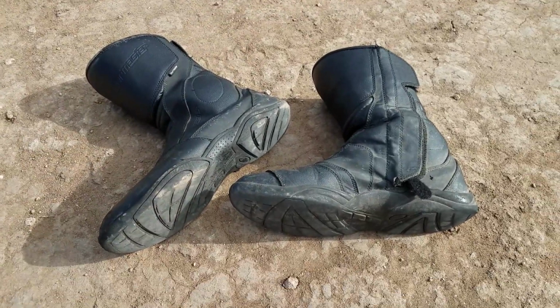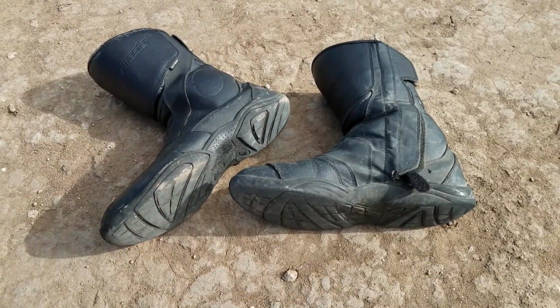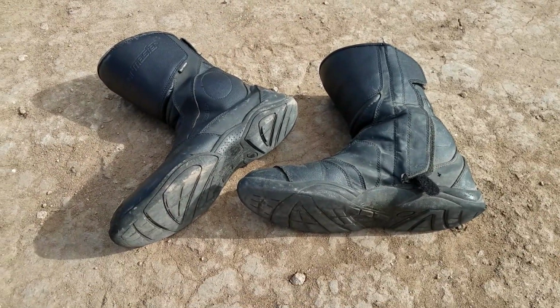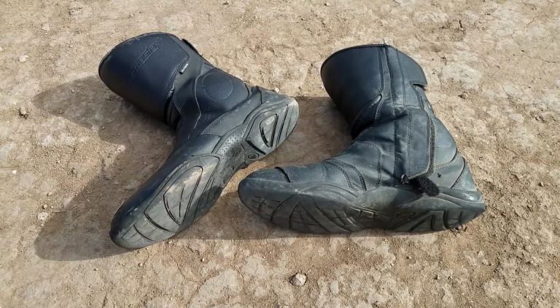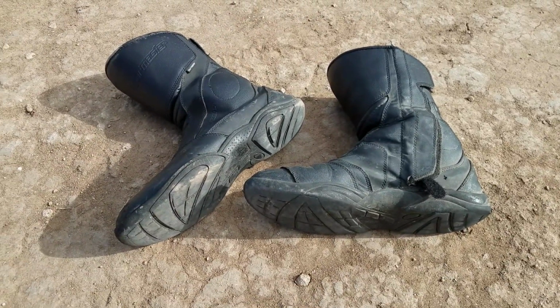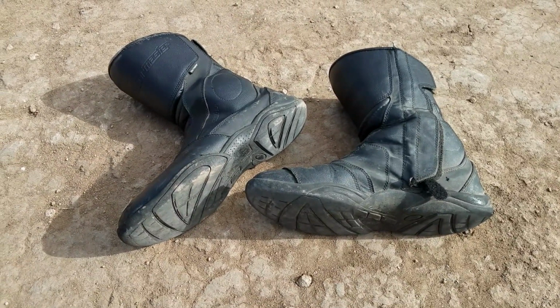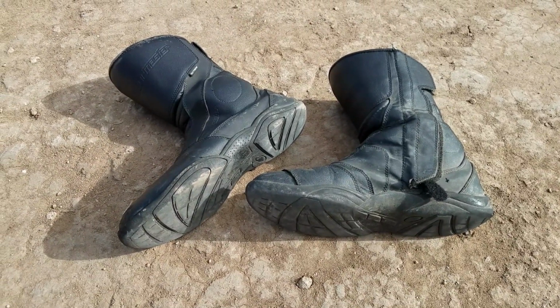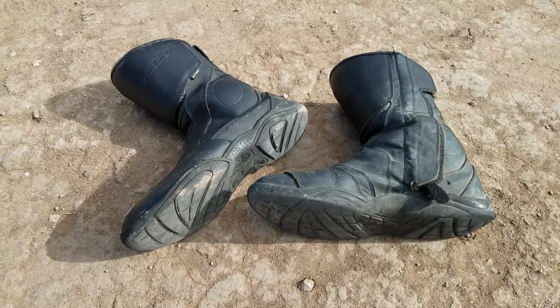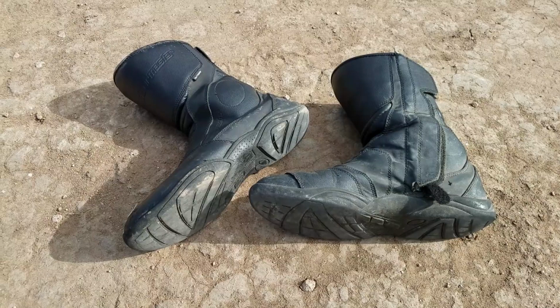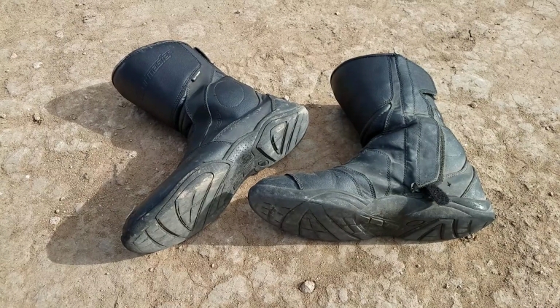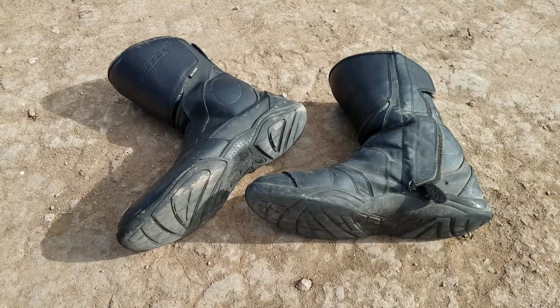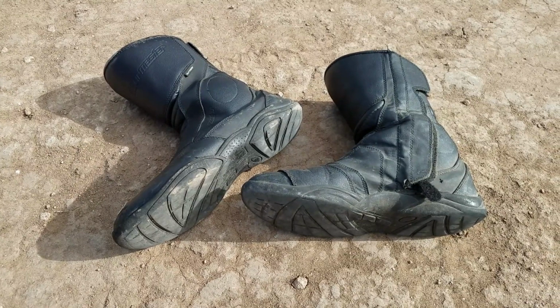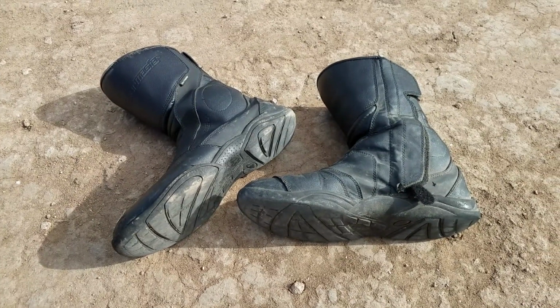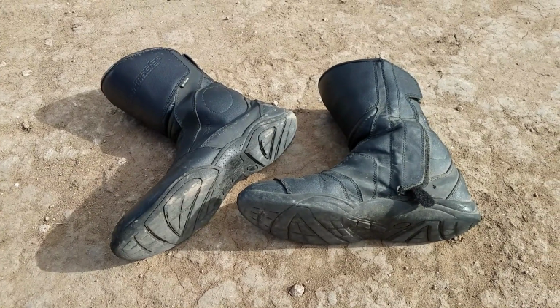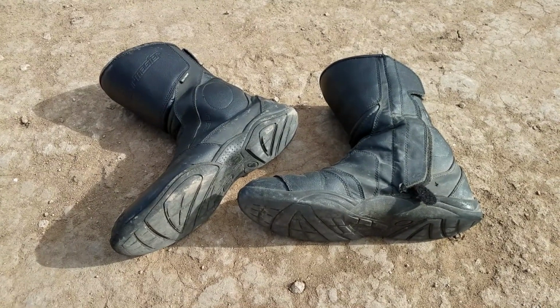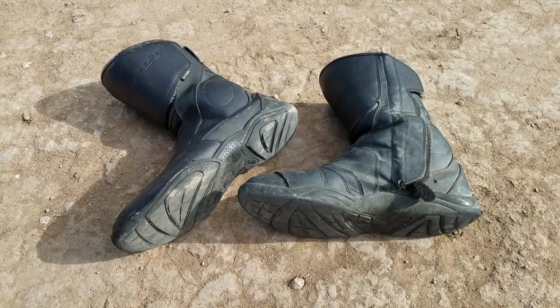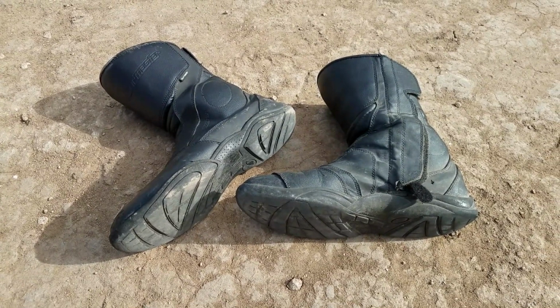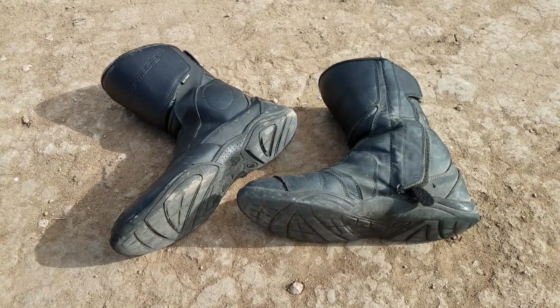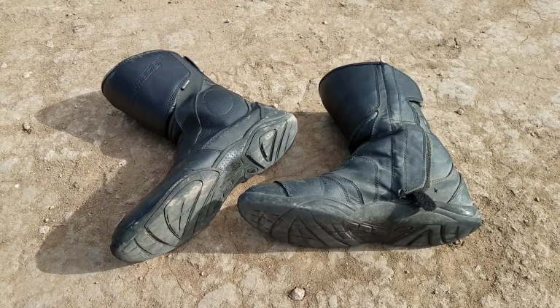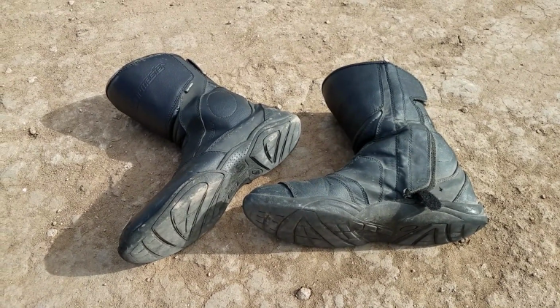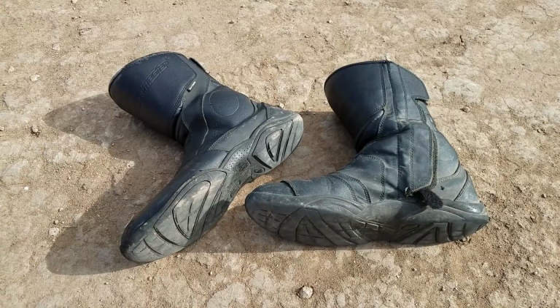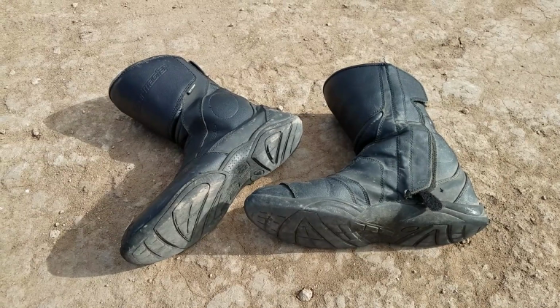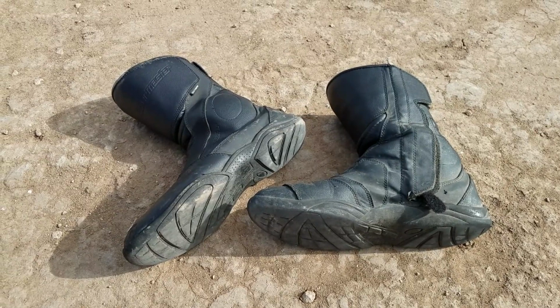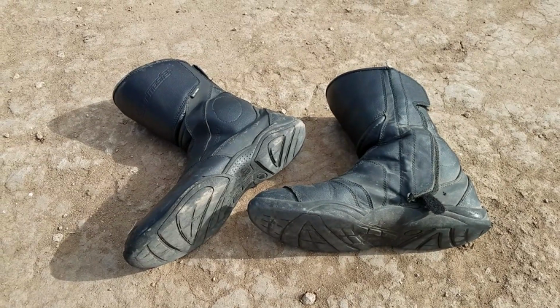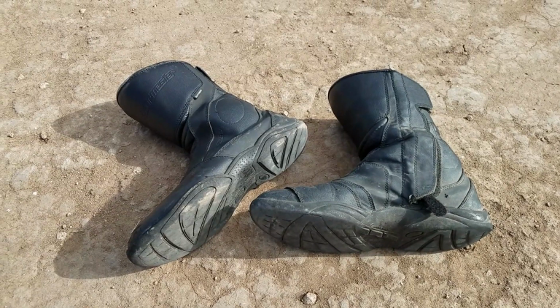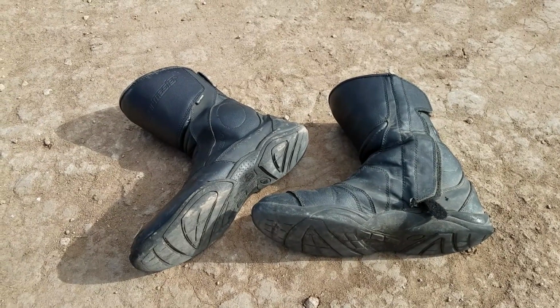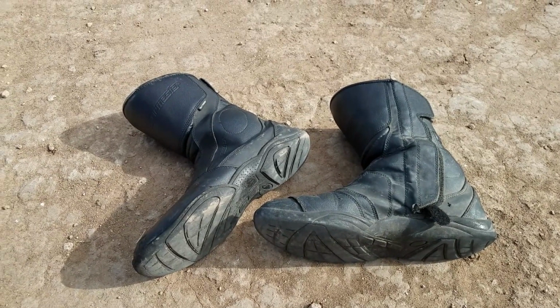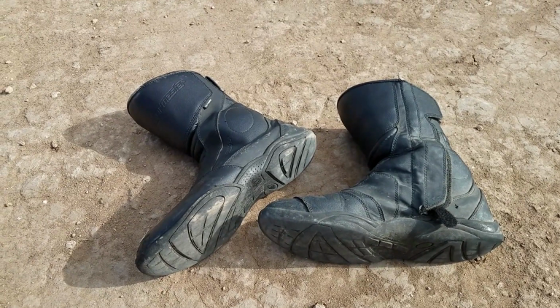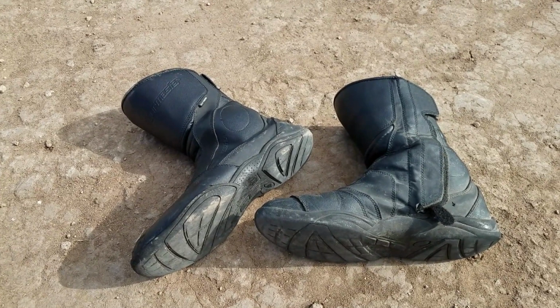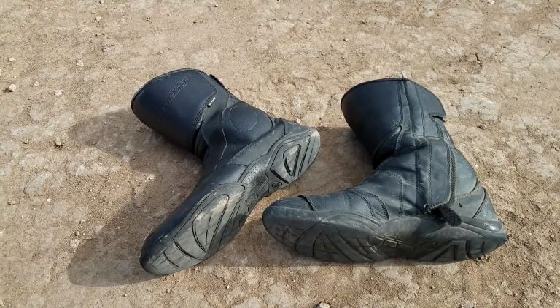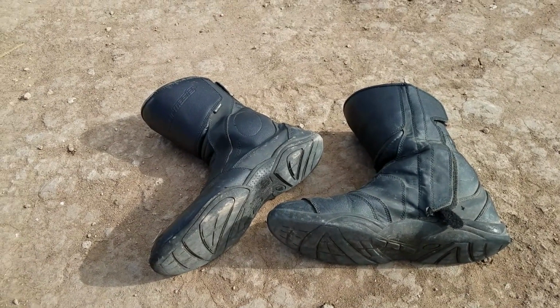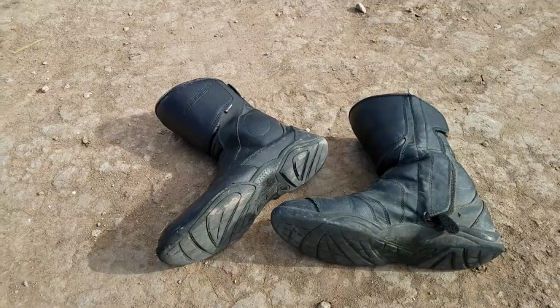Some time ago, Road Gear had a boot that we liked very much — it was the same basic concept — but time has done this particular brand wonders. Road Gear stopped making their boots, and Tourmaster picked up the baton.